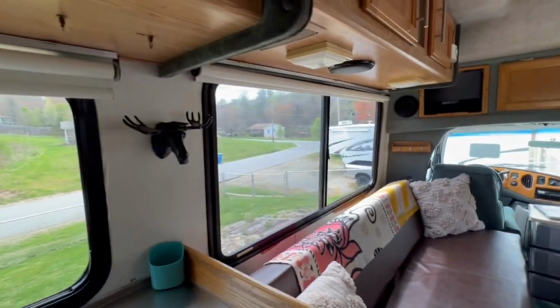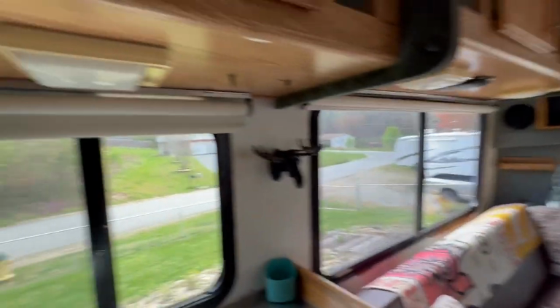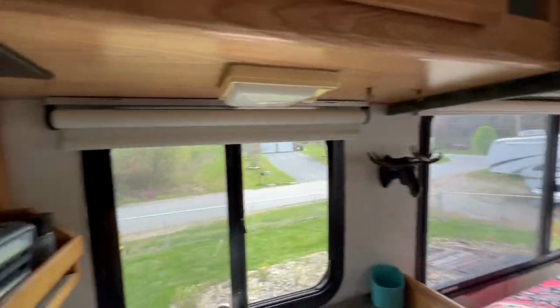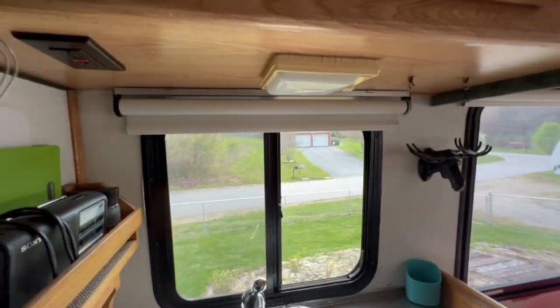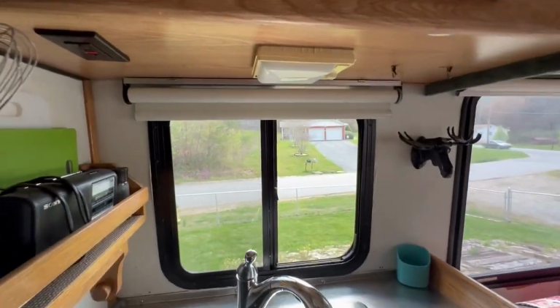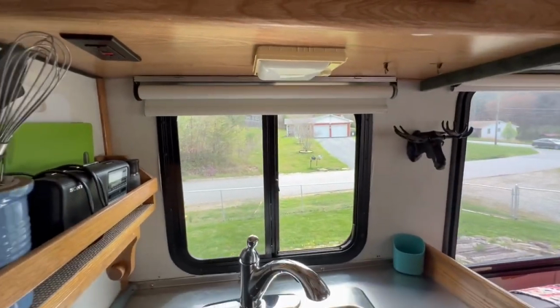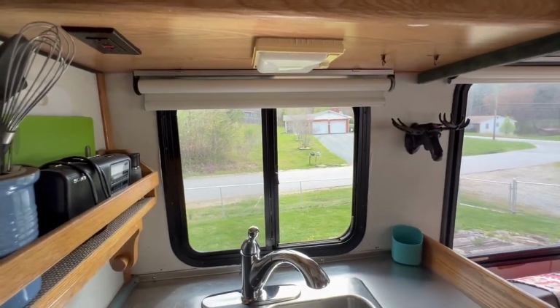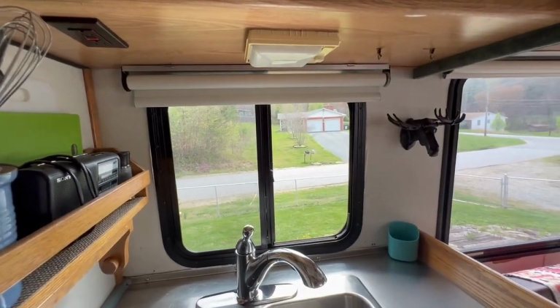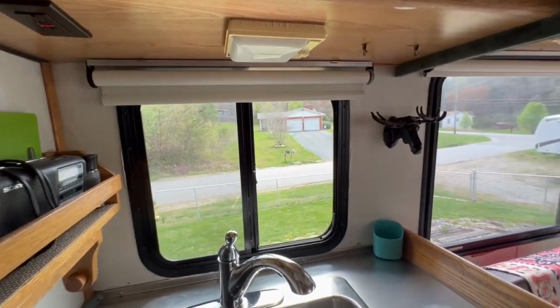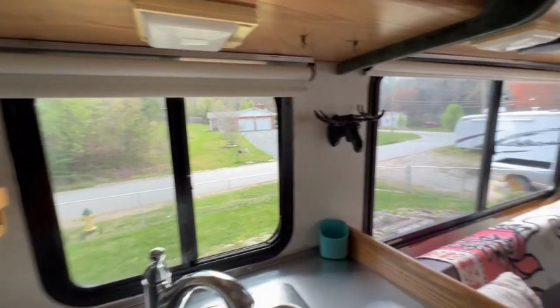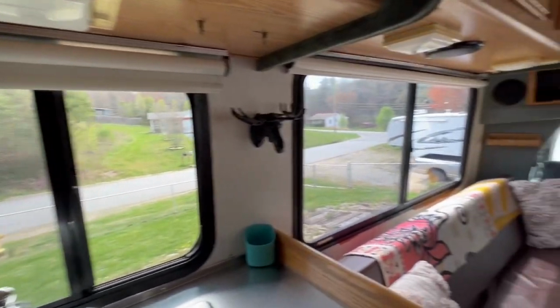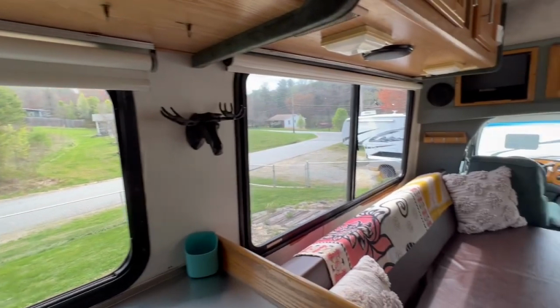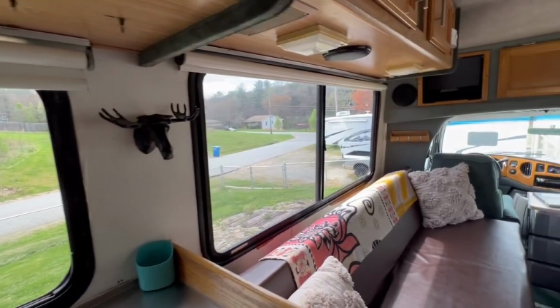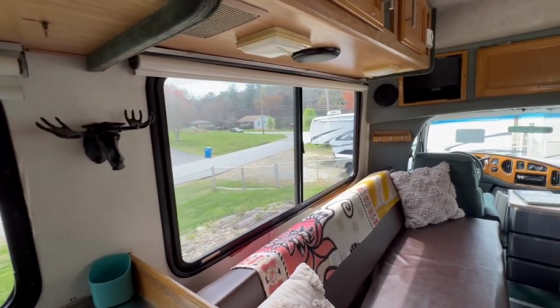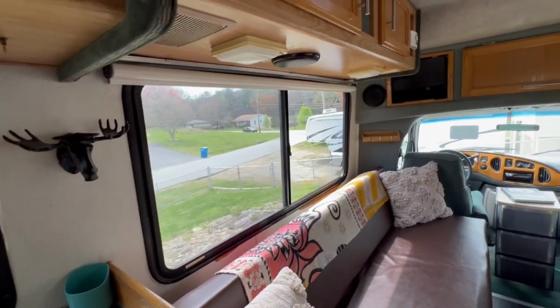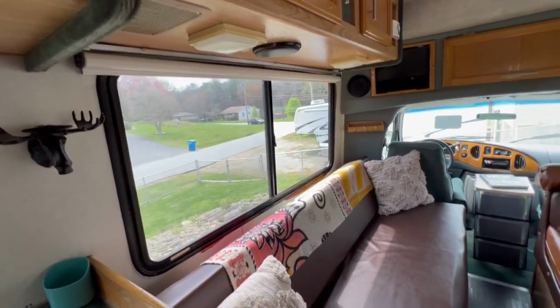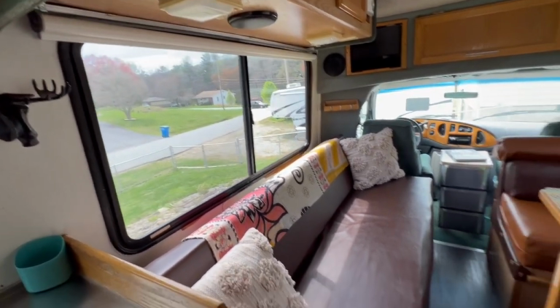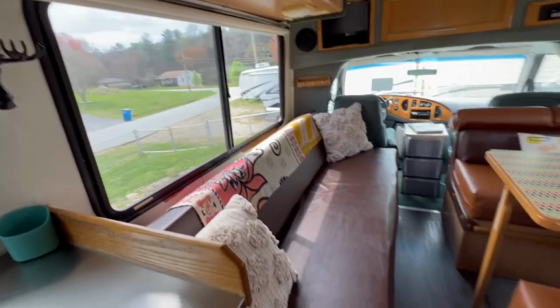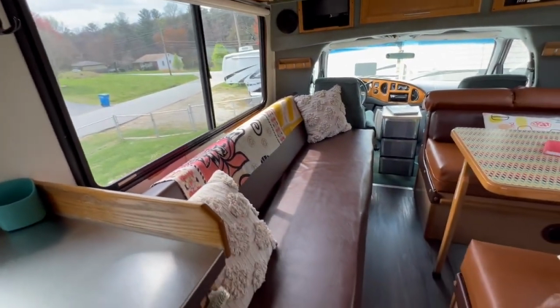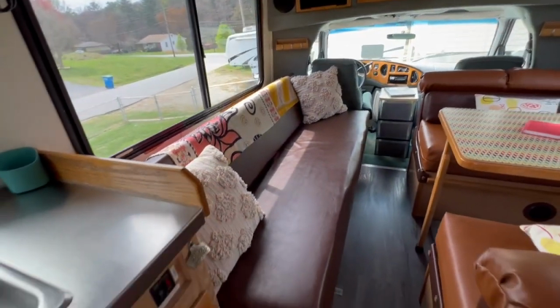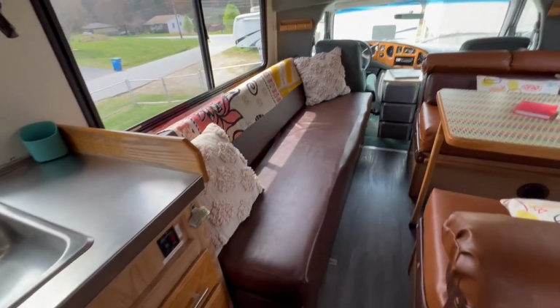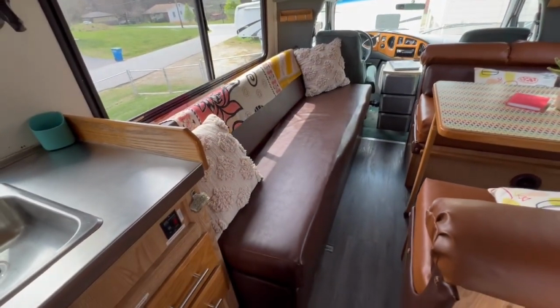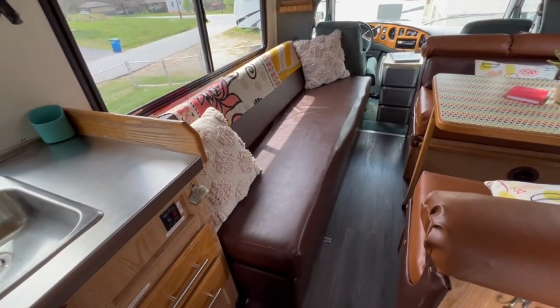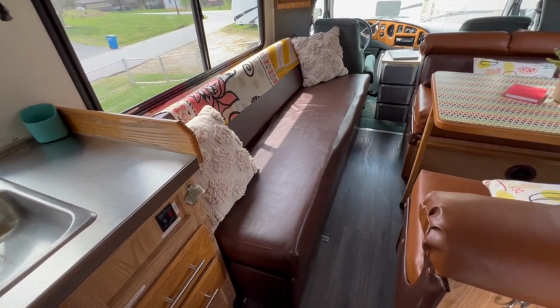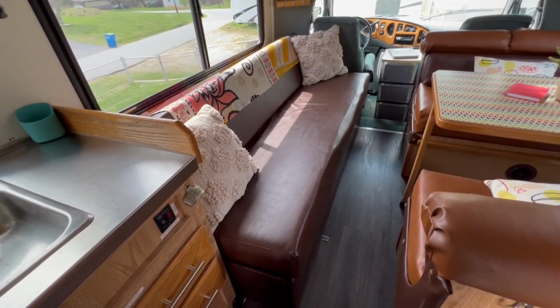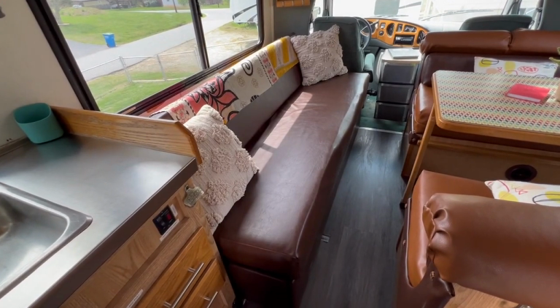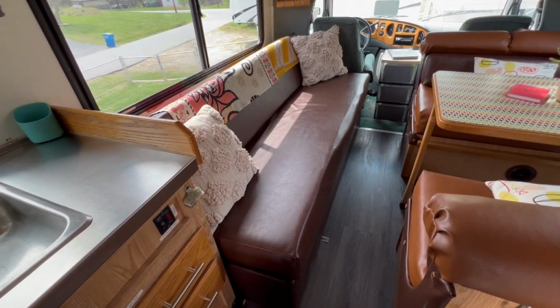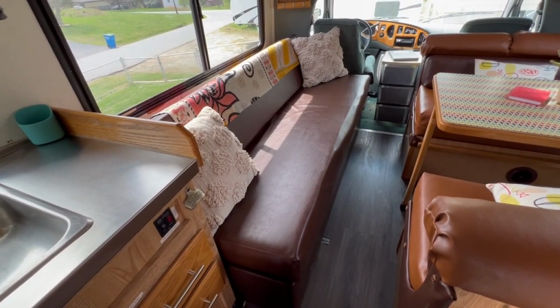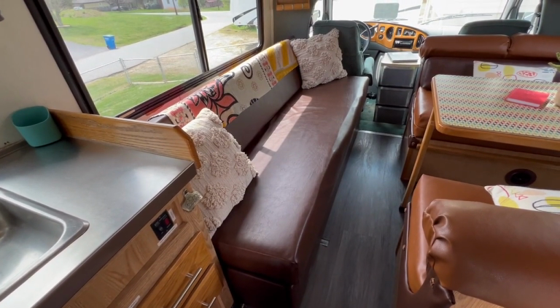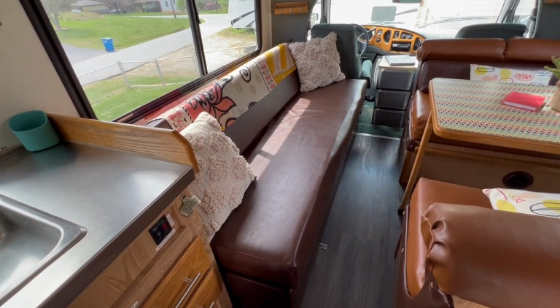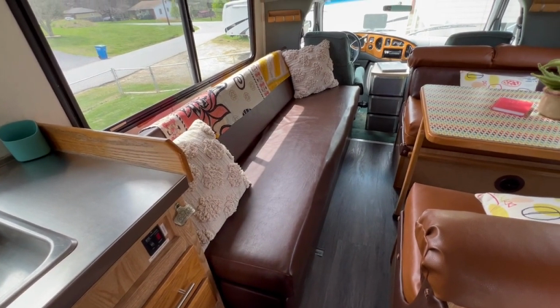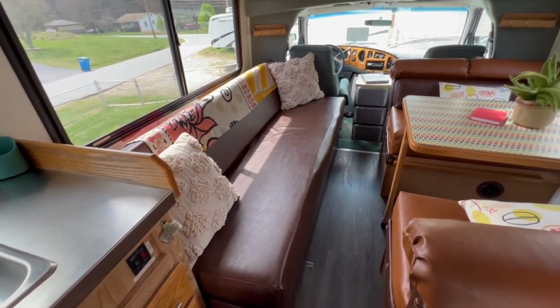These are the roller shades I was talking about — I took out all the old stuff and put more modern things in. And here is your jackknife bed, so the couch becomes your bed.